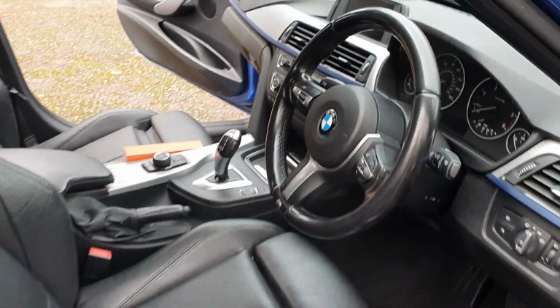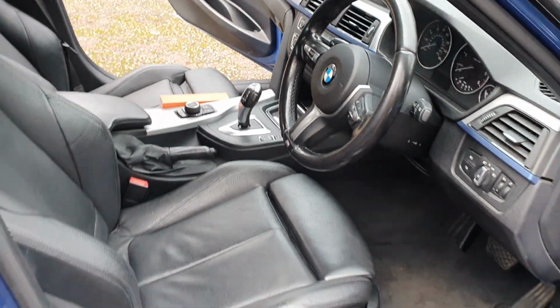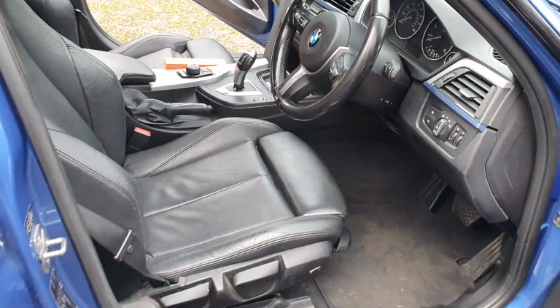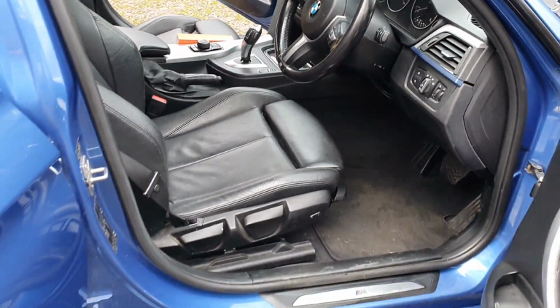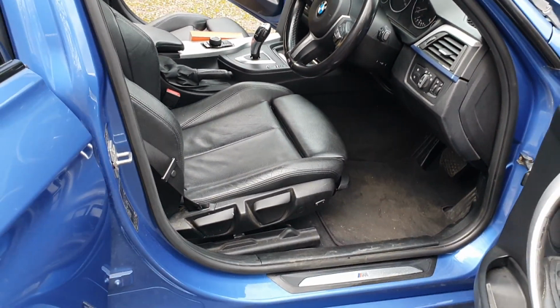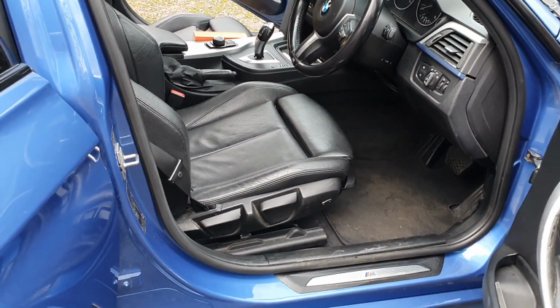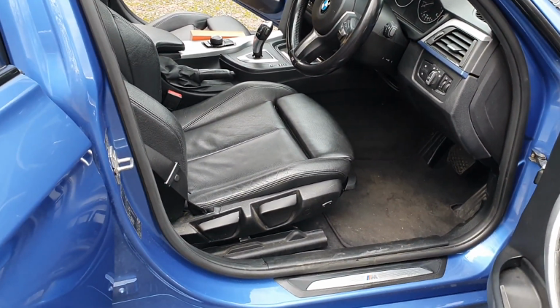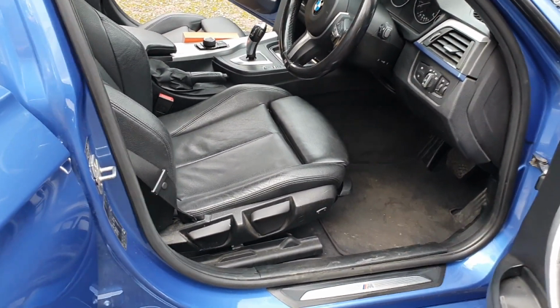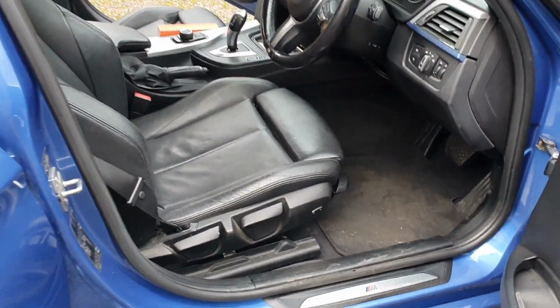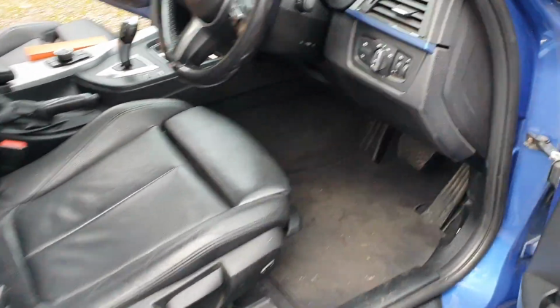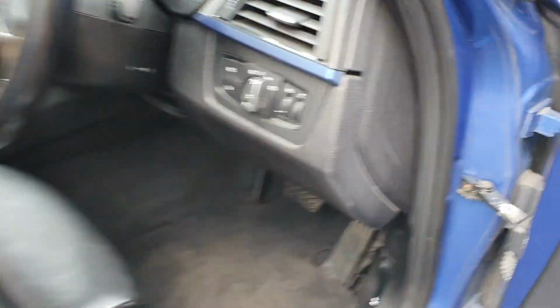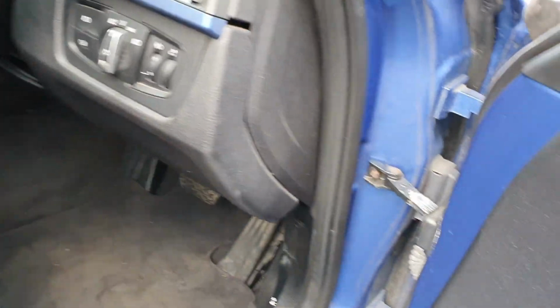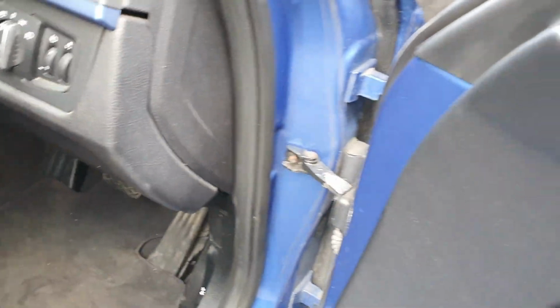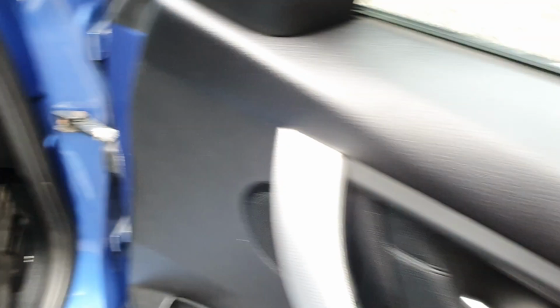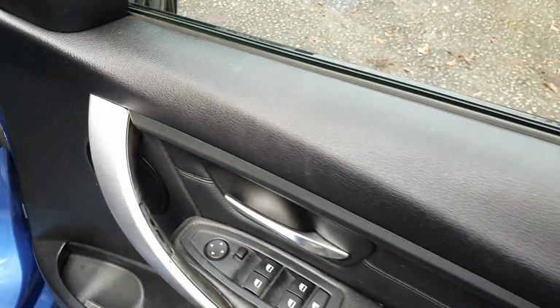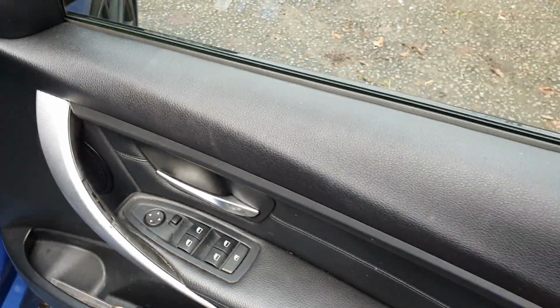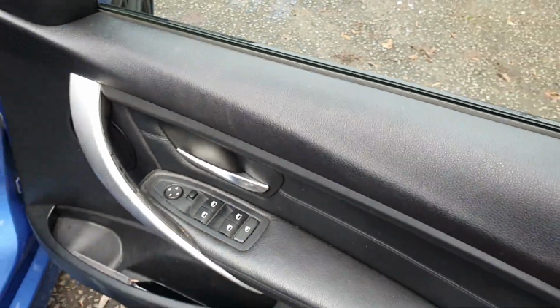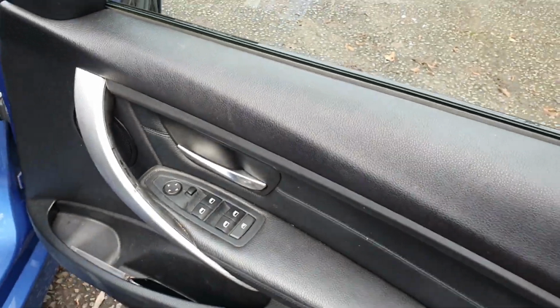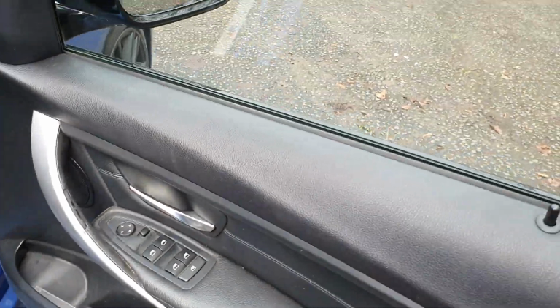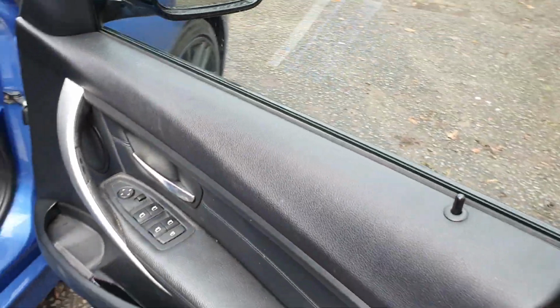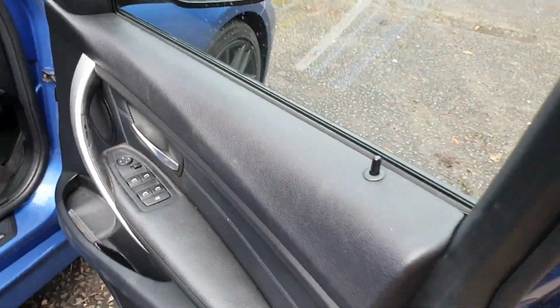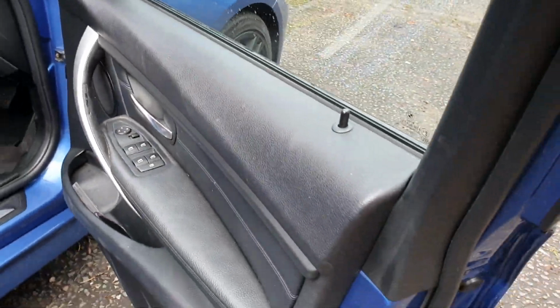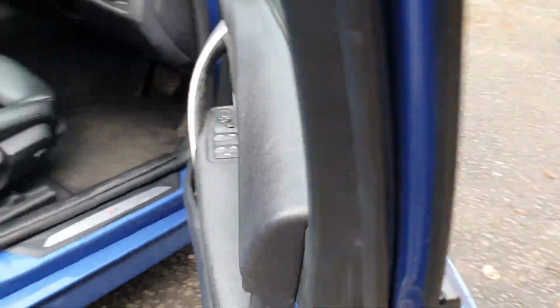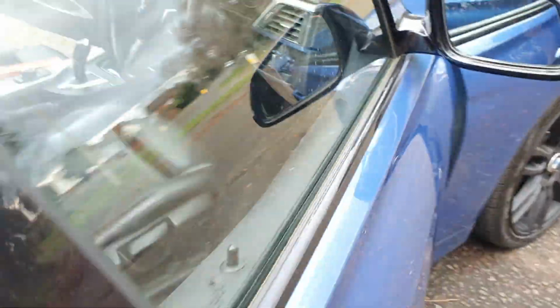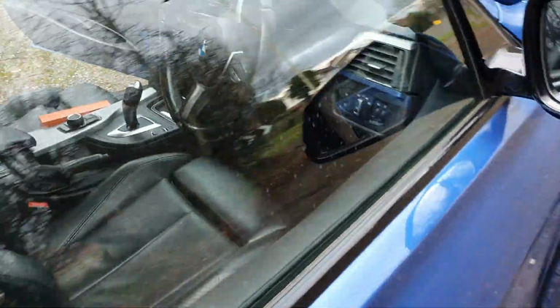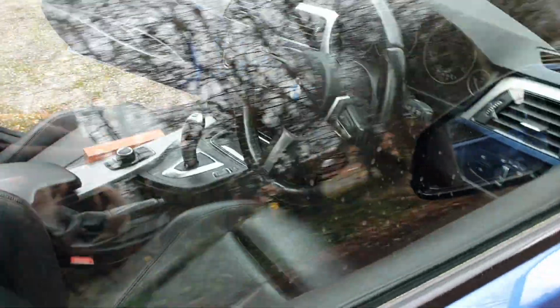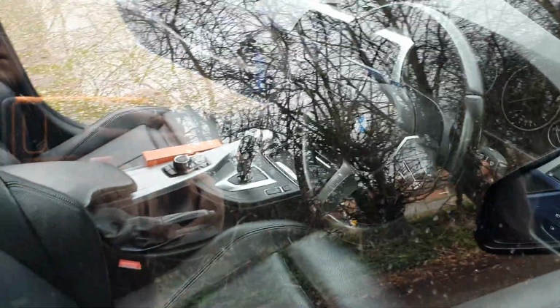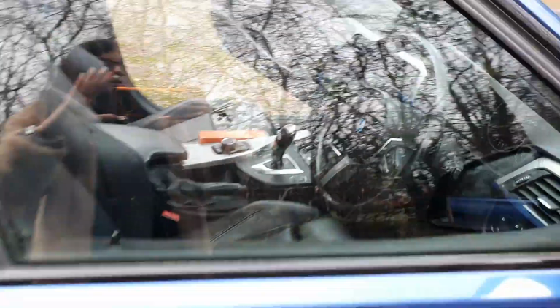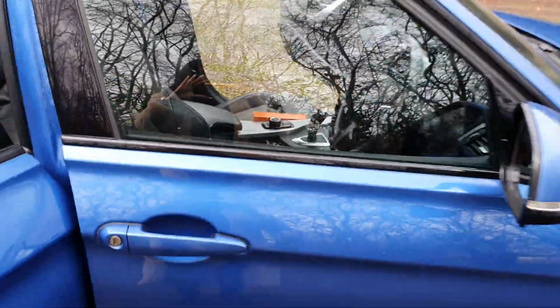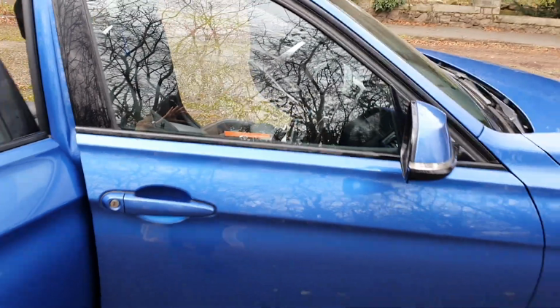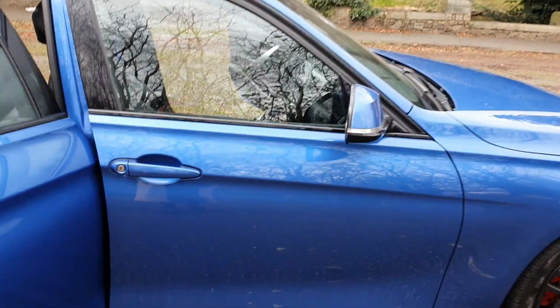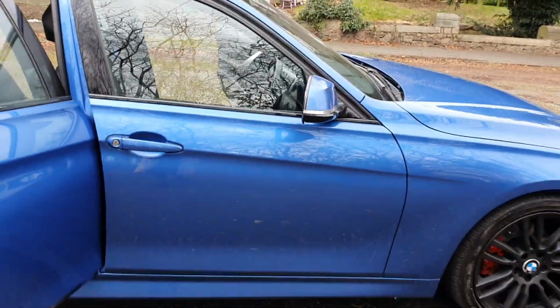Full leather interior, heated seats, air conditioning, electric windows and mirrors. The colour is Williams Blue.